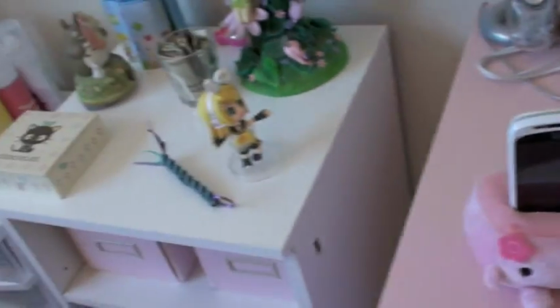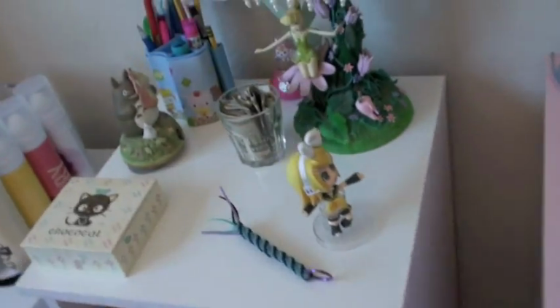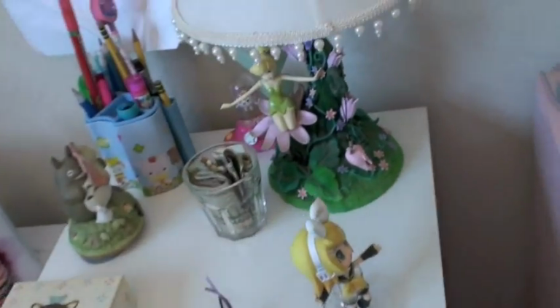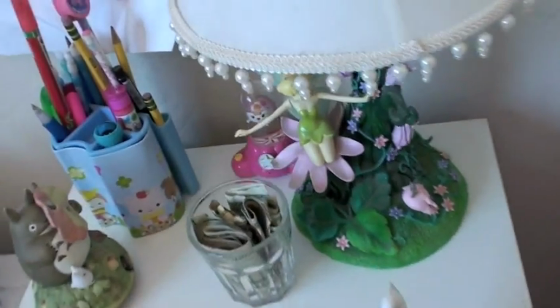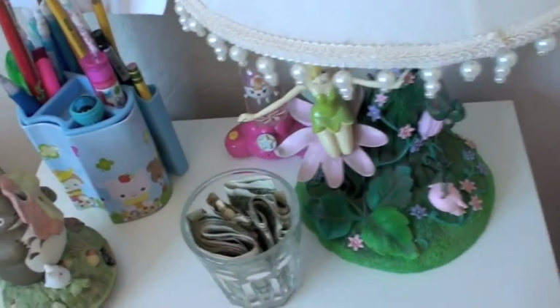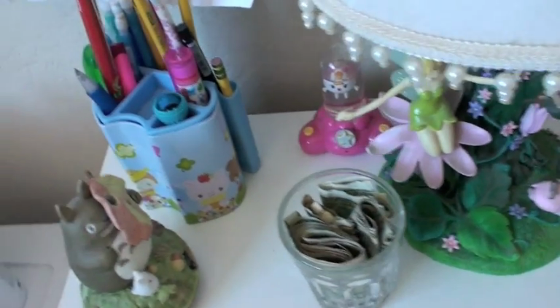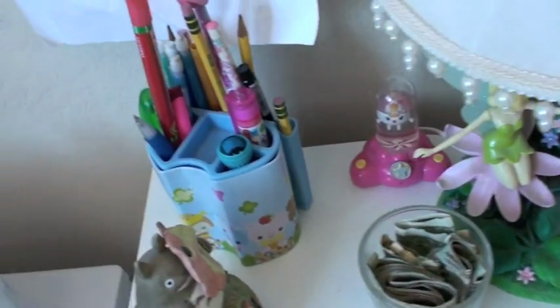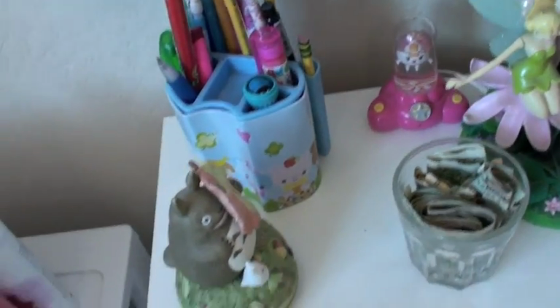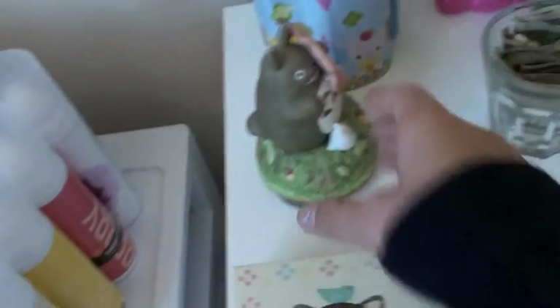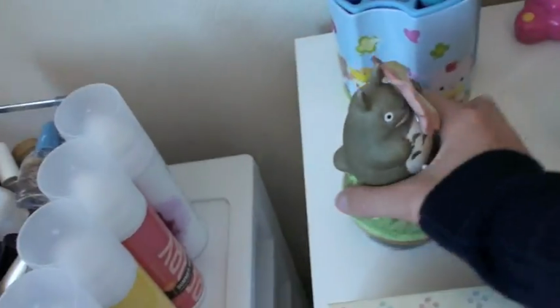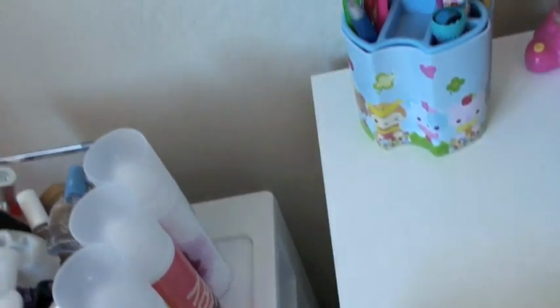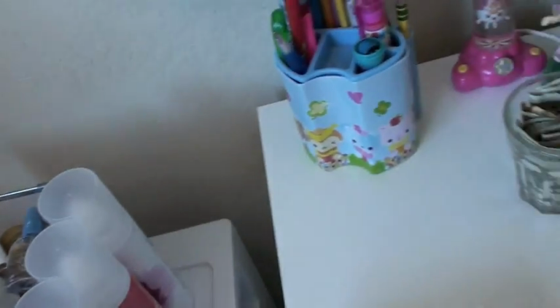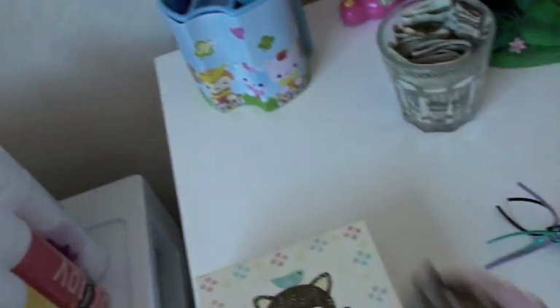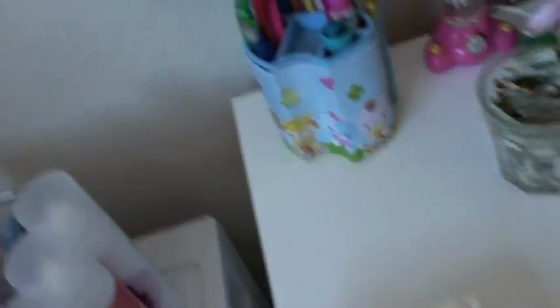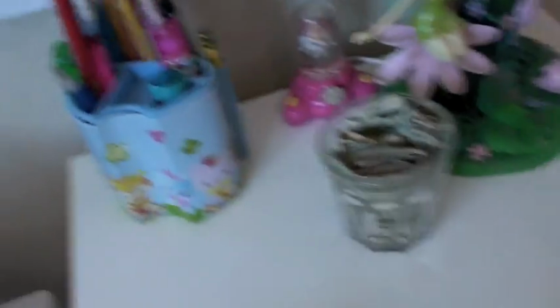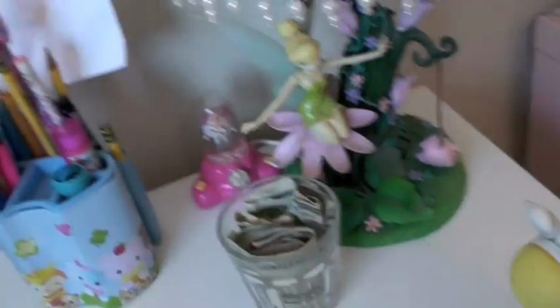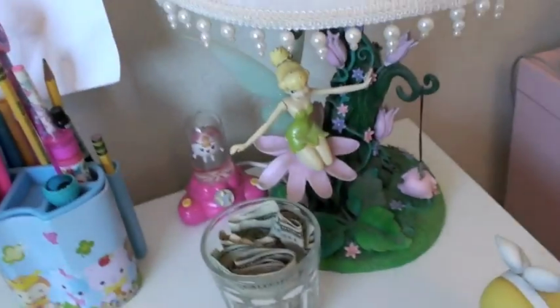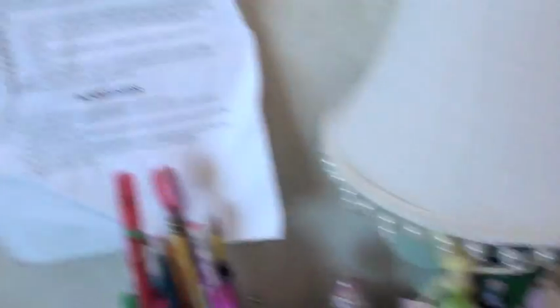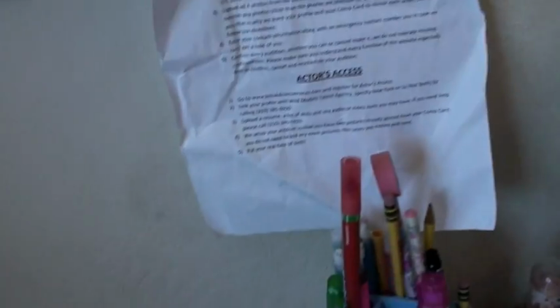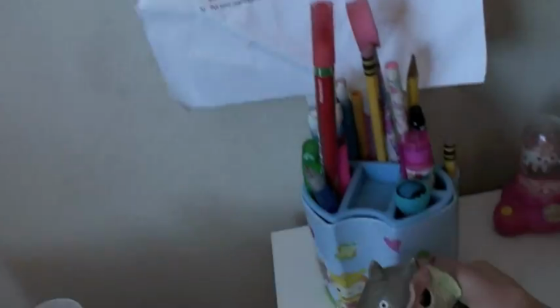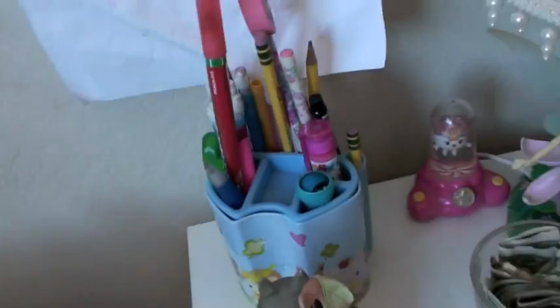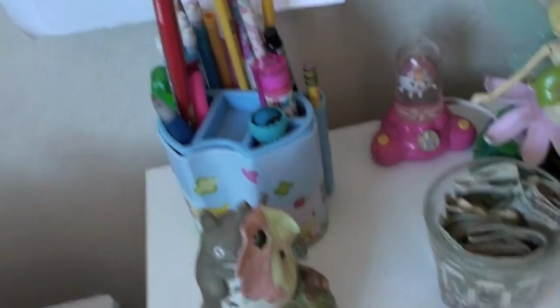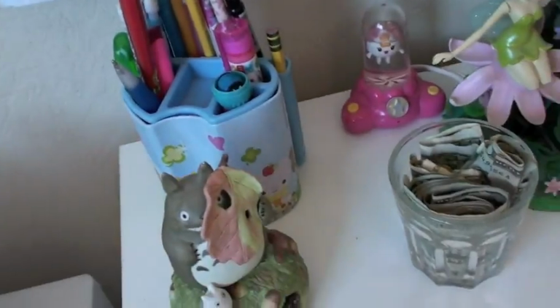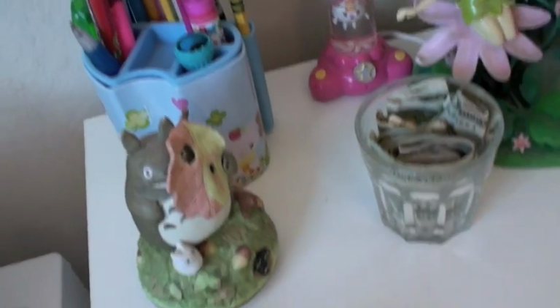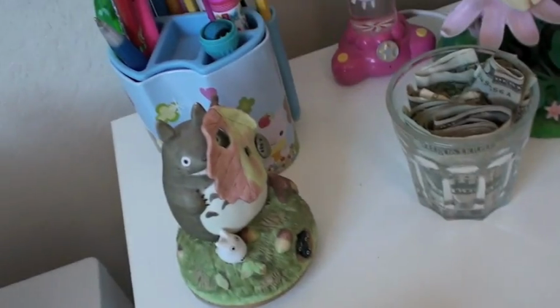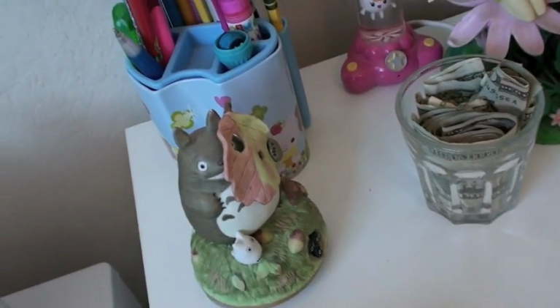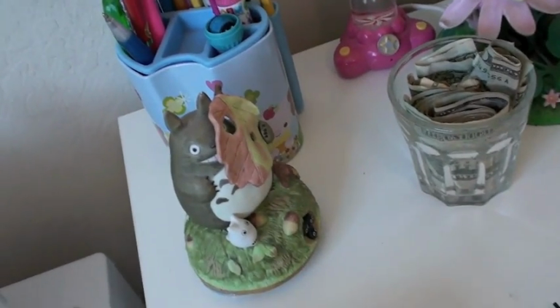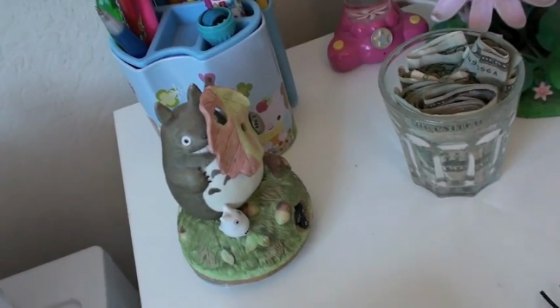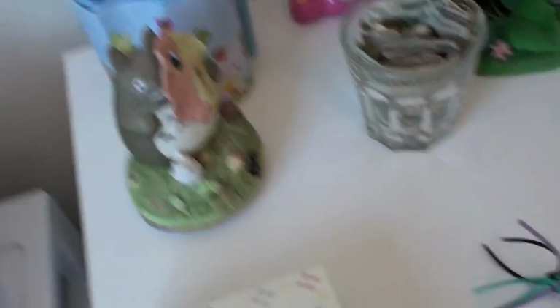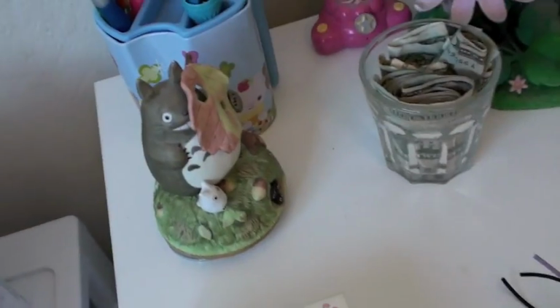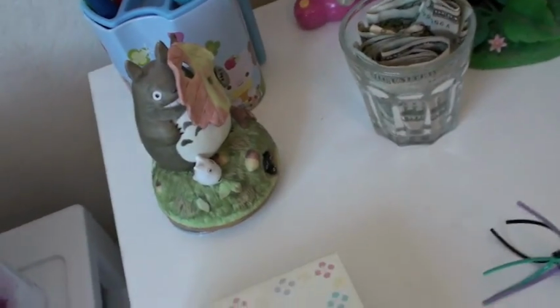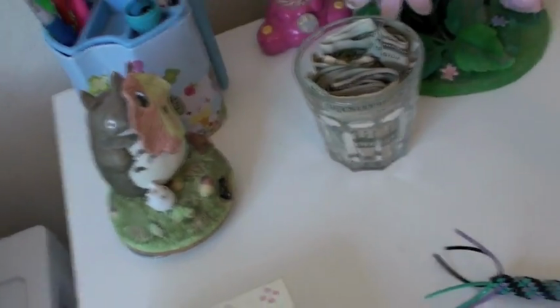Here's my desk. I have a Tinkerbell lamp — just cute stuff. This is like the cutest thing ever. It's a little Totoro thing that plays the song. It's going slow right now because I didn't wind it up enough though.